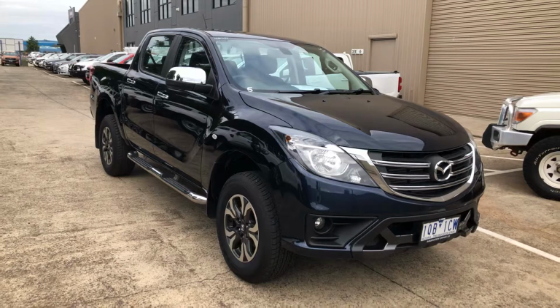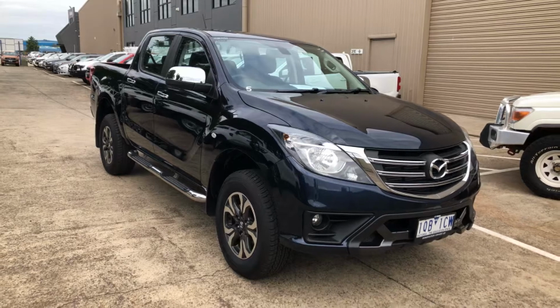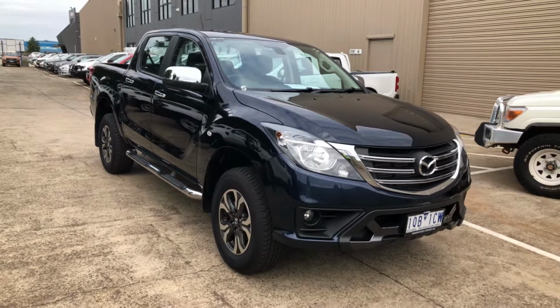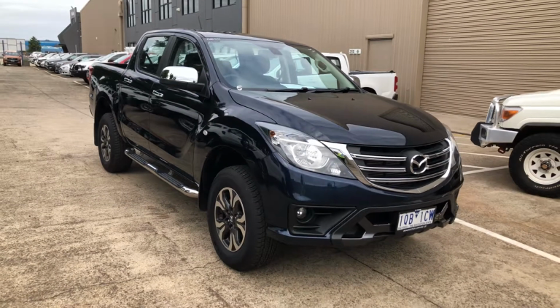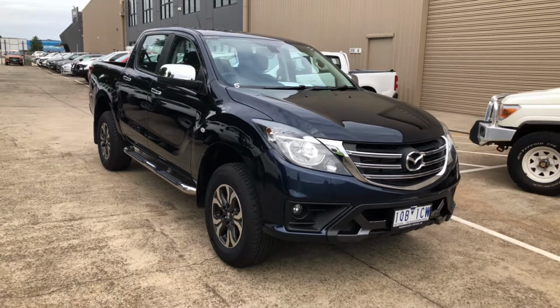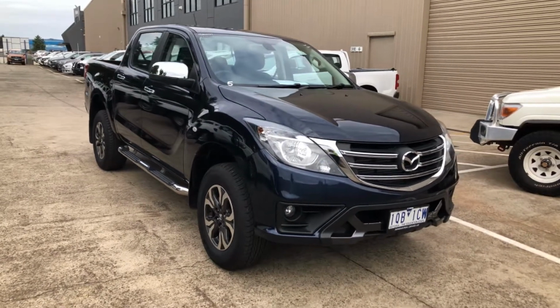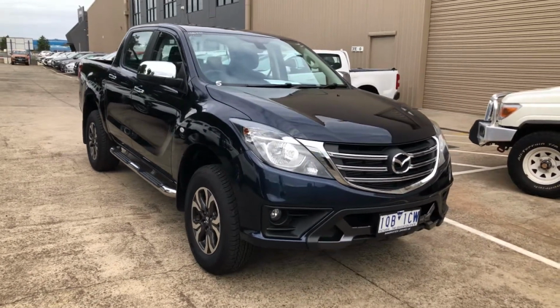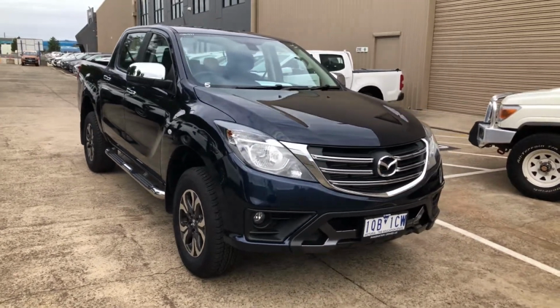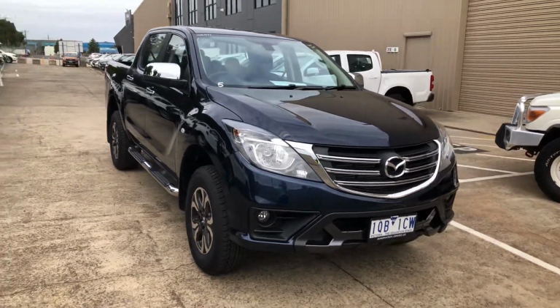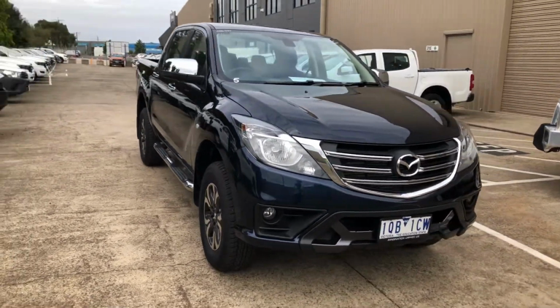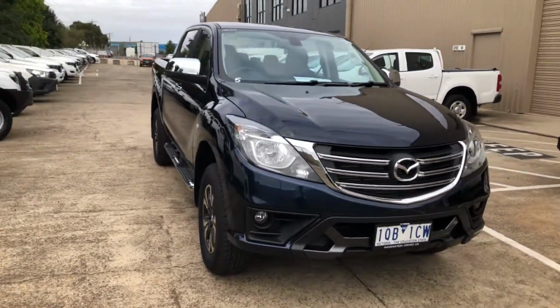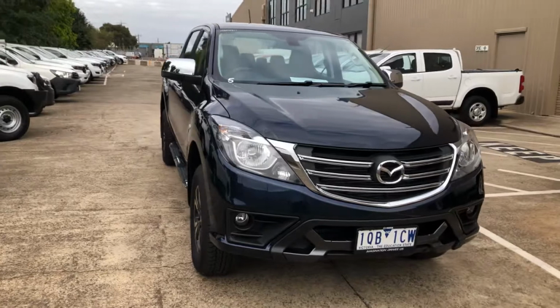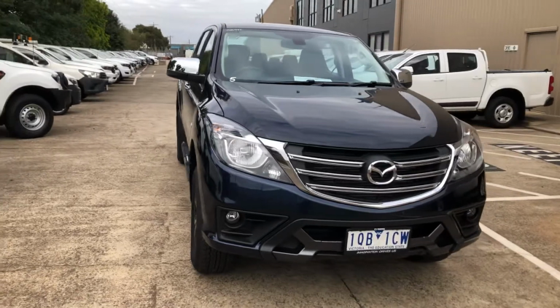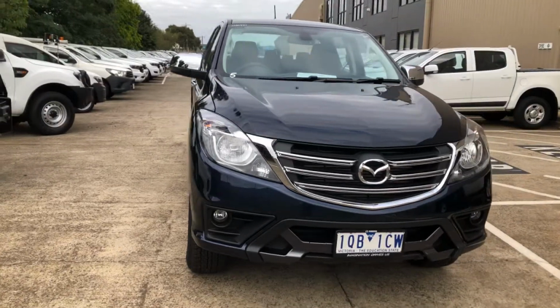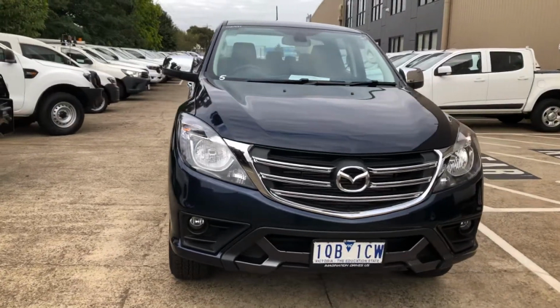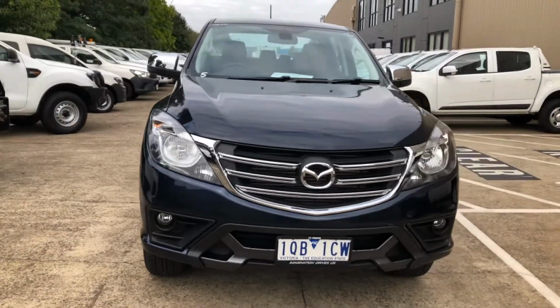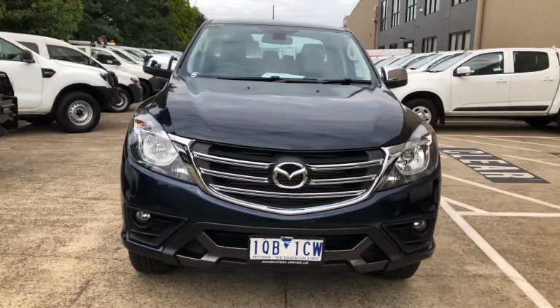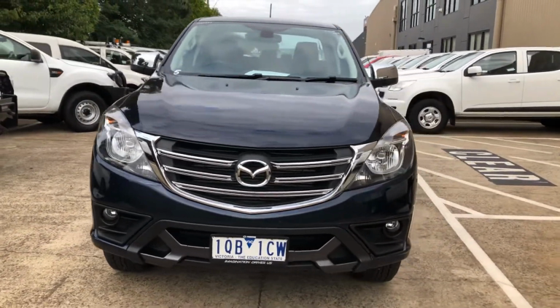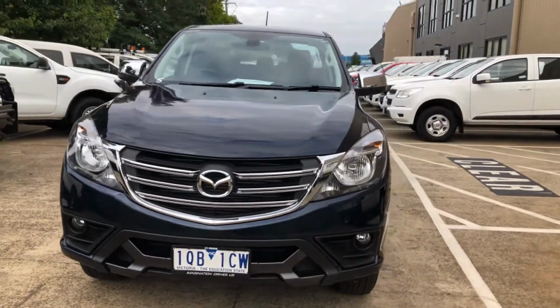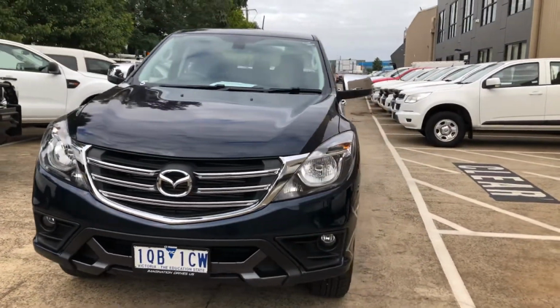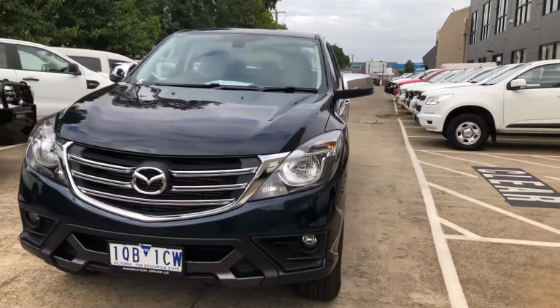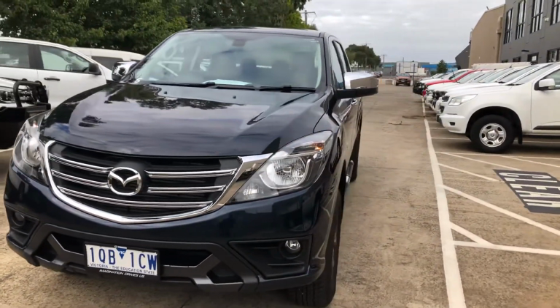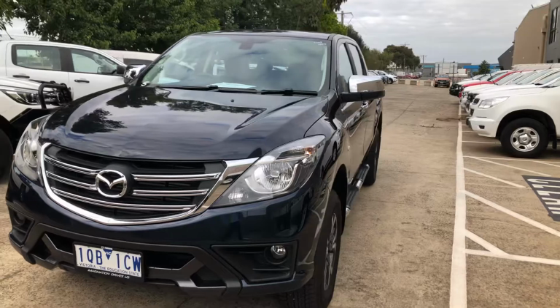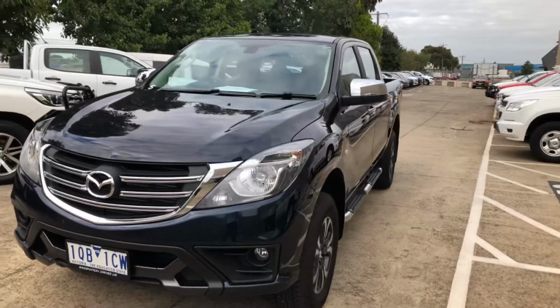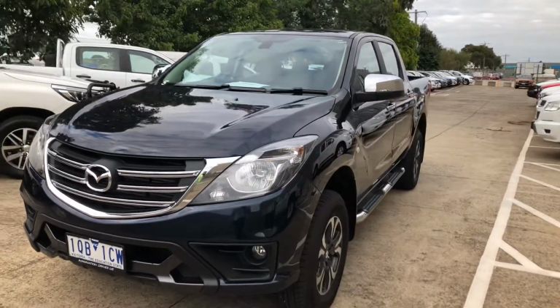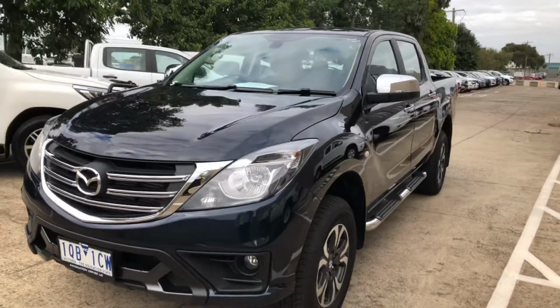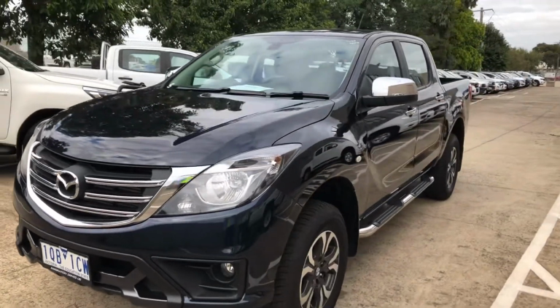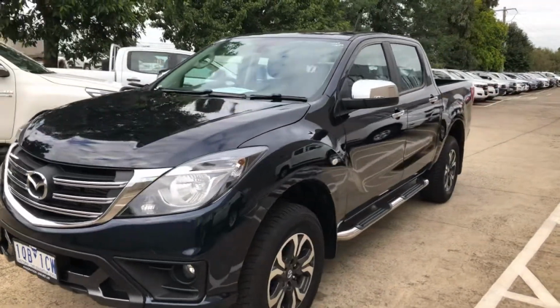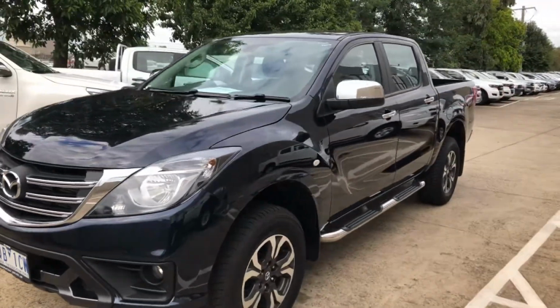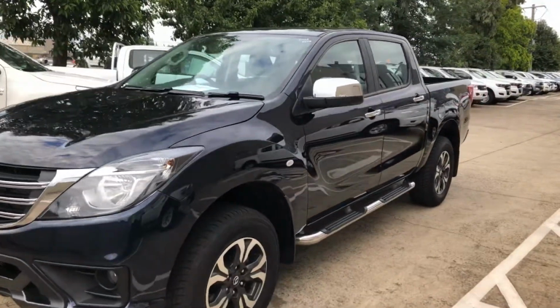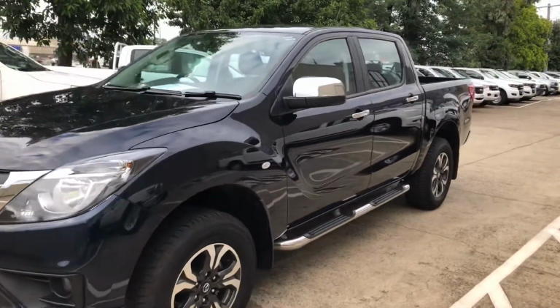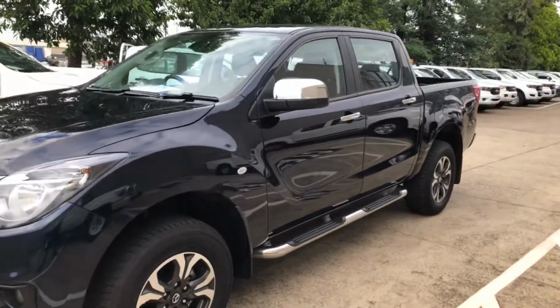Hi and welcome to Pickles Fixed Price in Melbourne. Let's check out this 2019 Mazda BT-50 4x4 dual cab with just 7,698 kilometres.